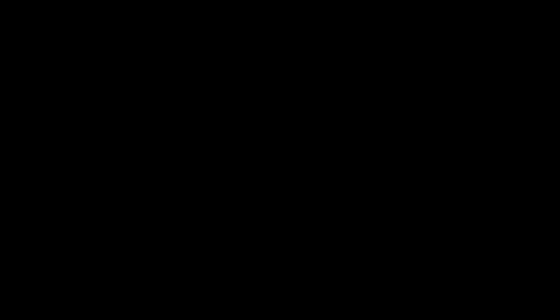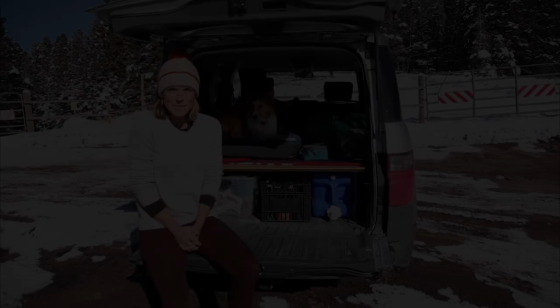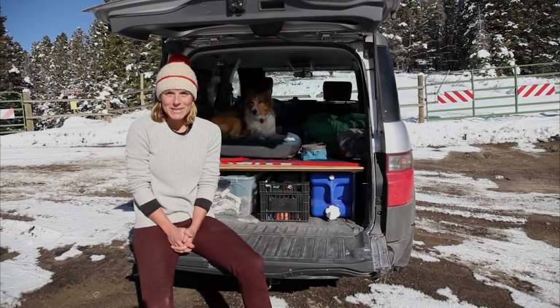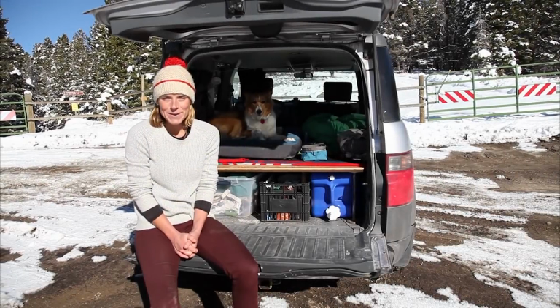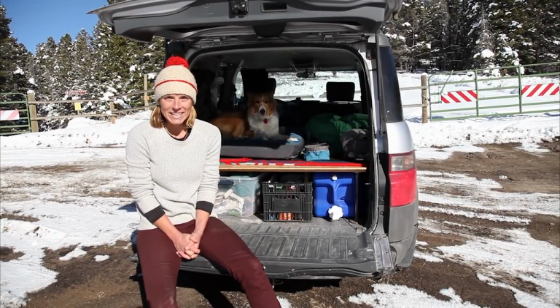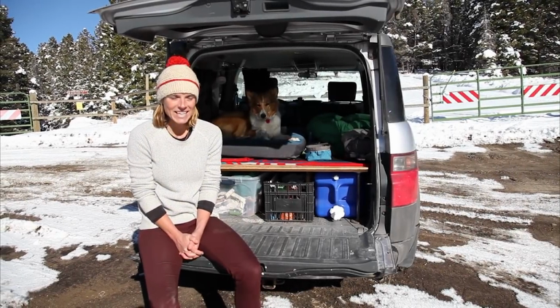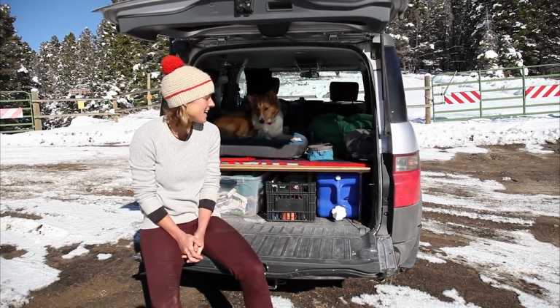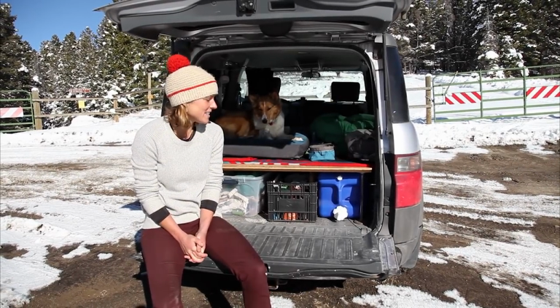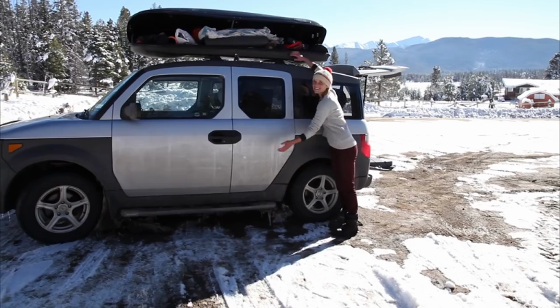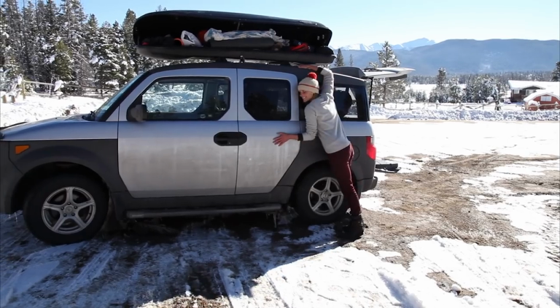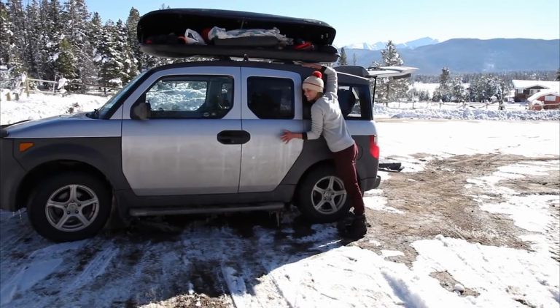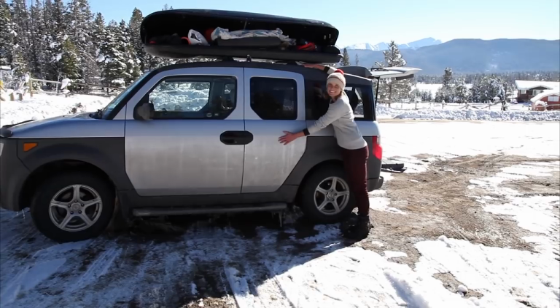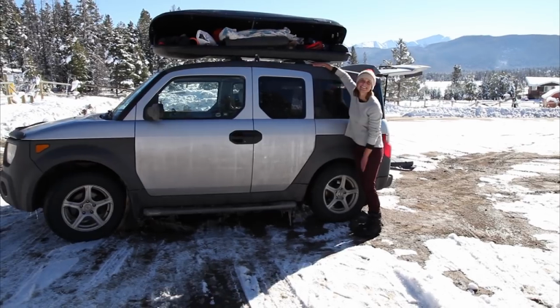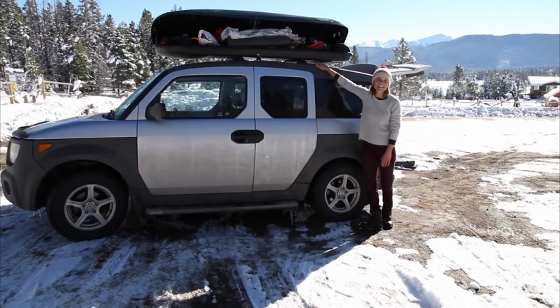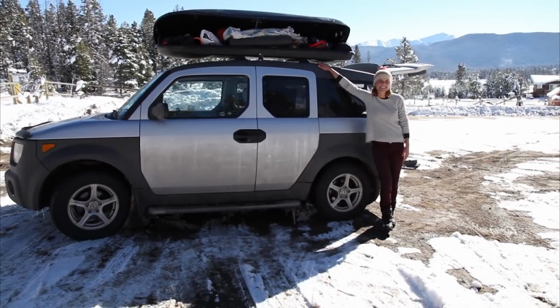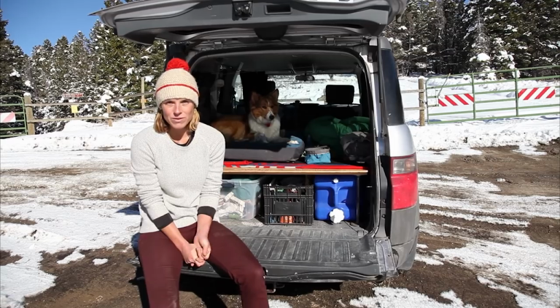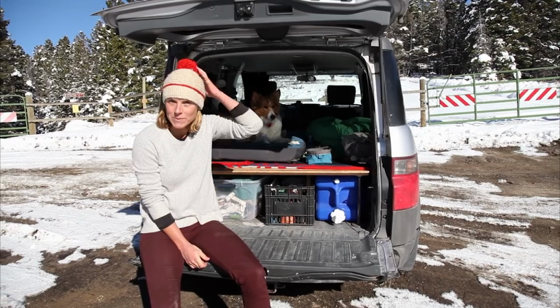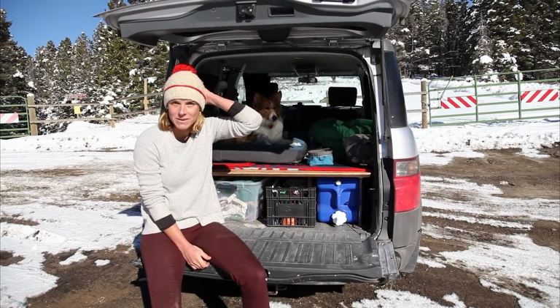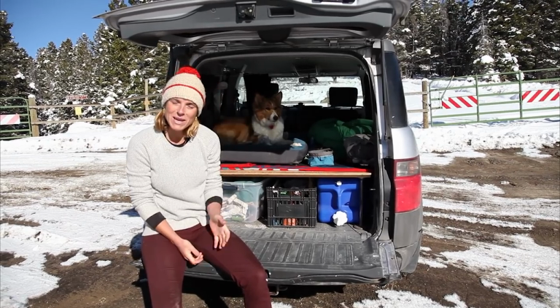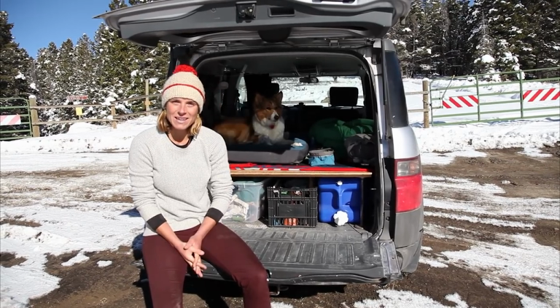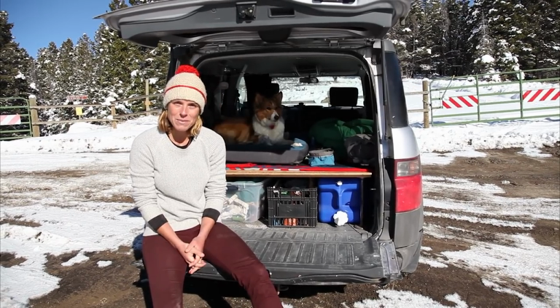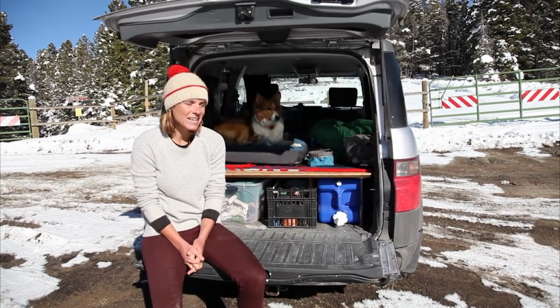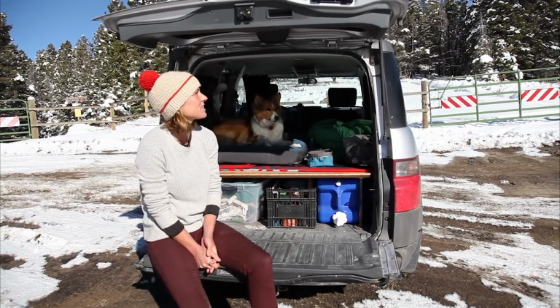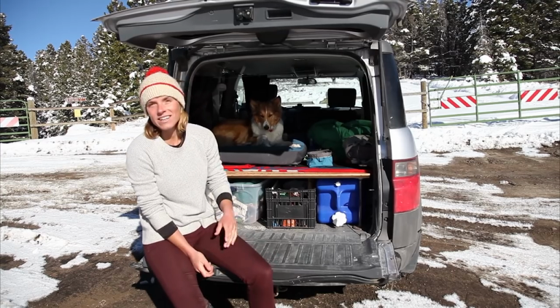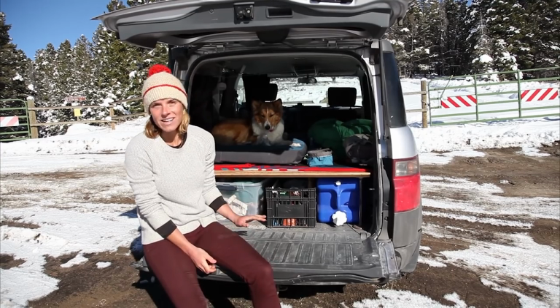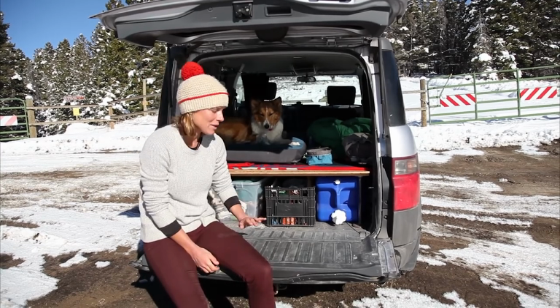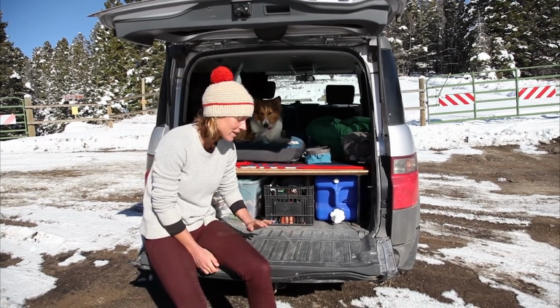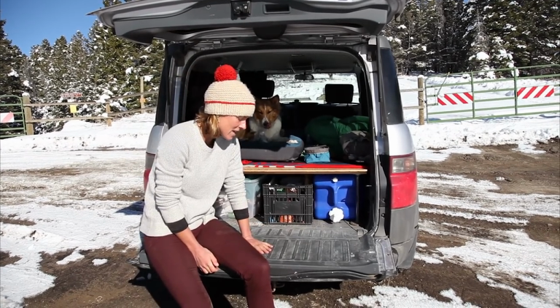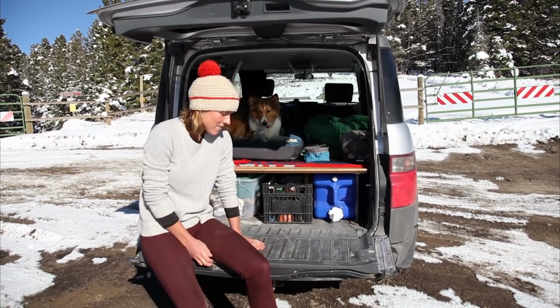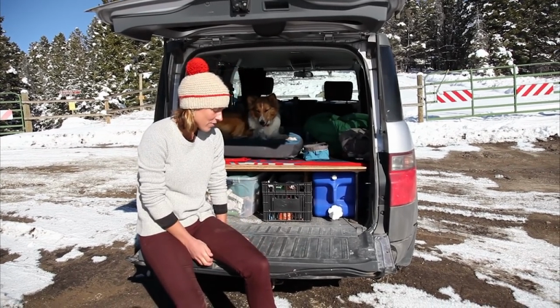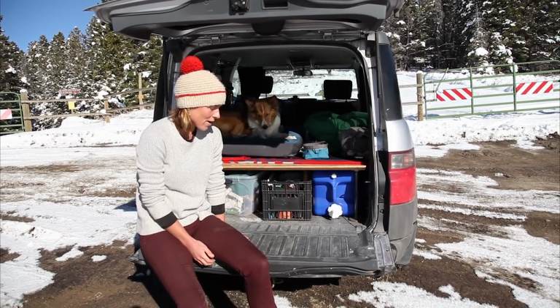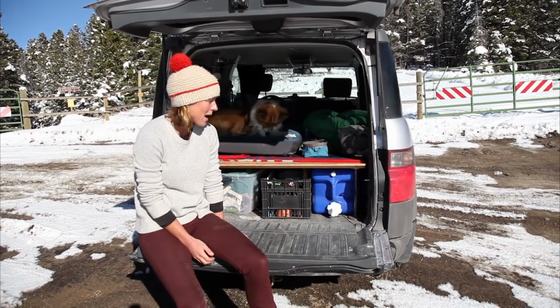Hi, my name is Emily Lee and this is my rolling studio. I love going on road trips and camping and I can paint. I actually got this car because I thought it would be the perfect vehicle for painting.